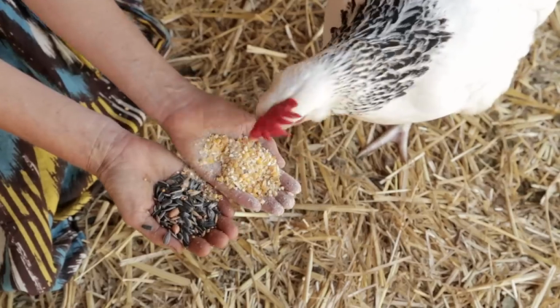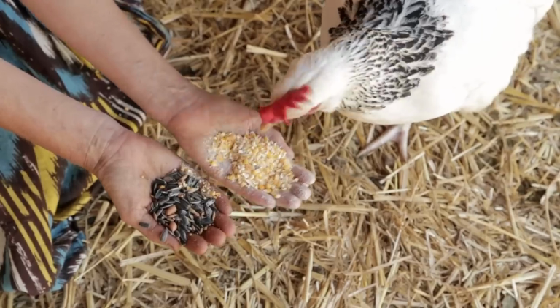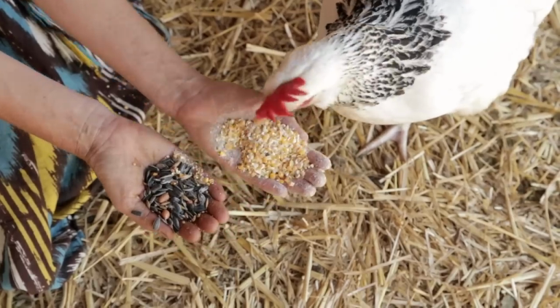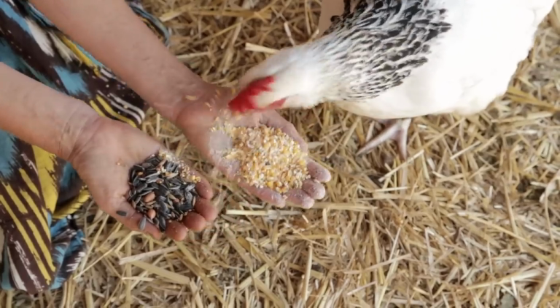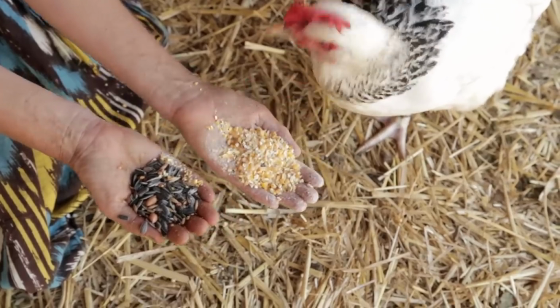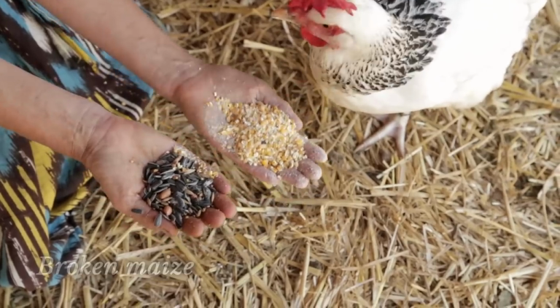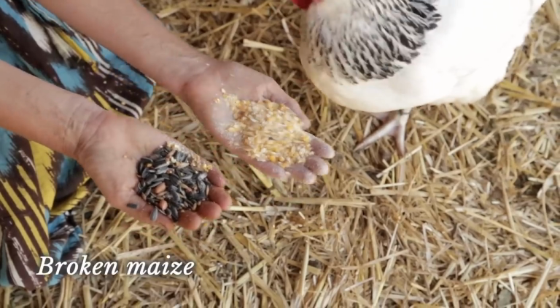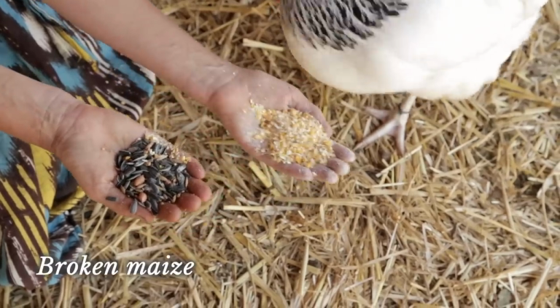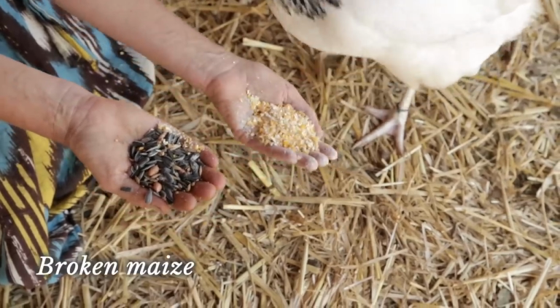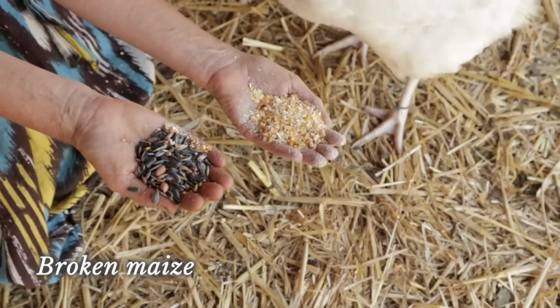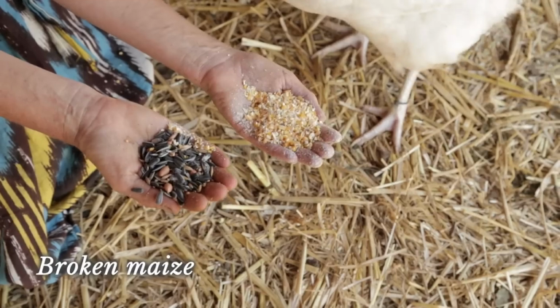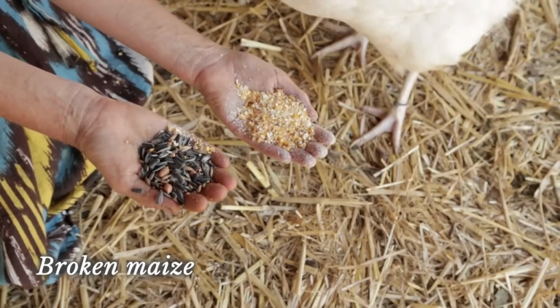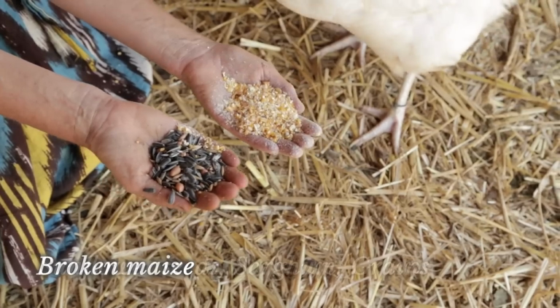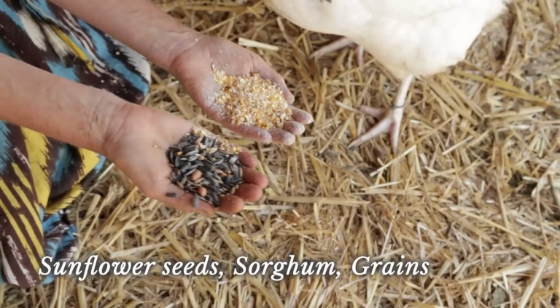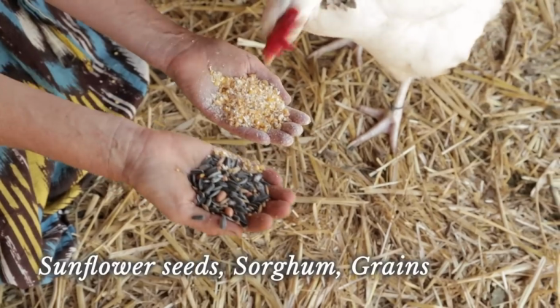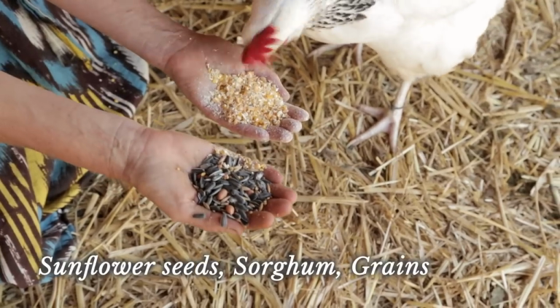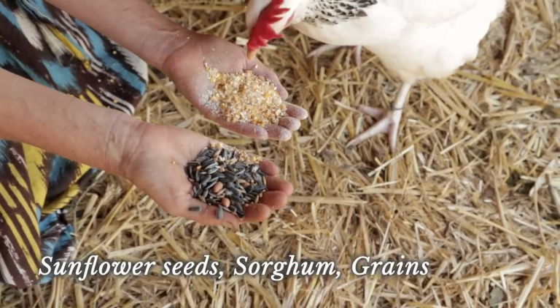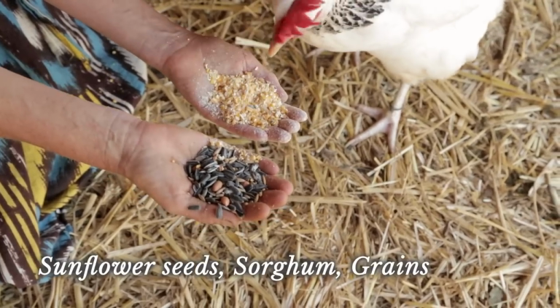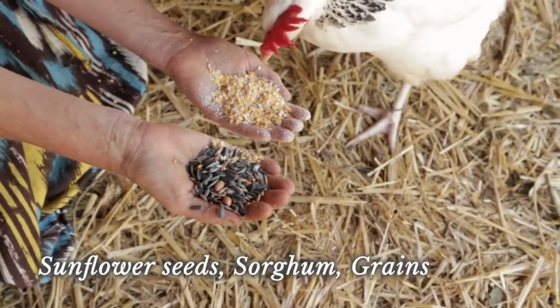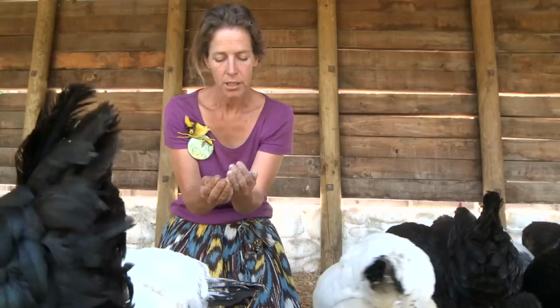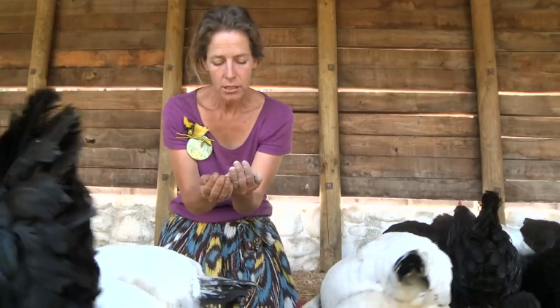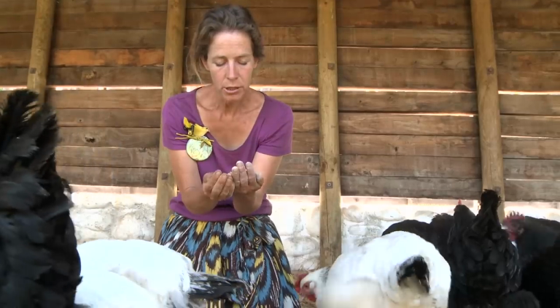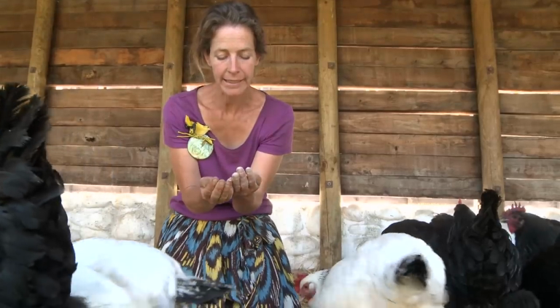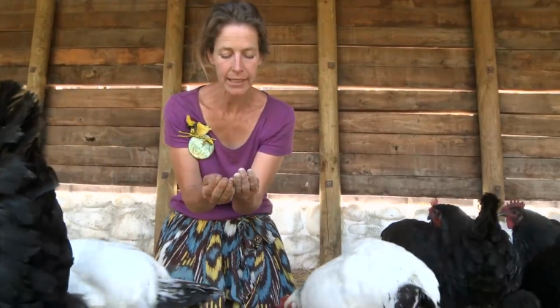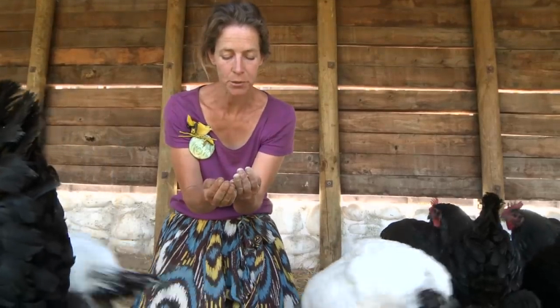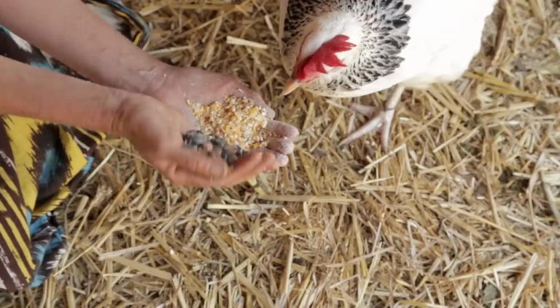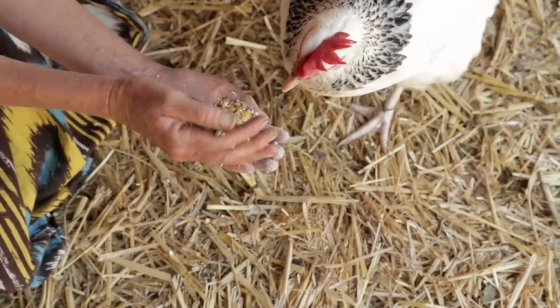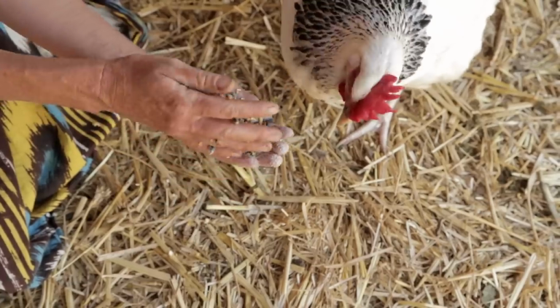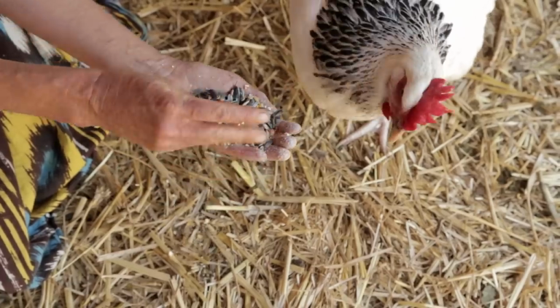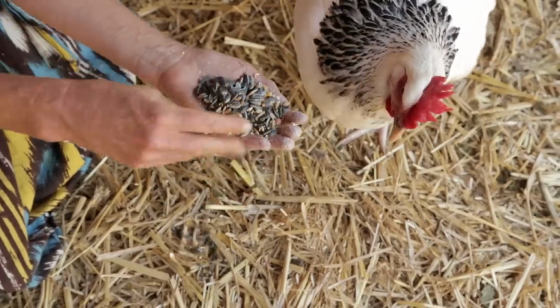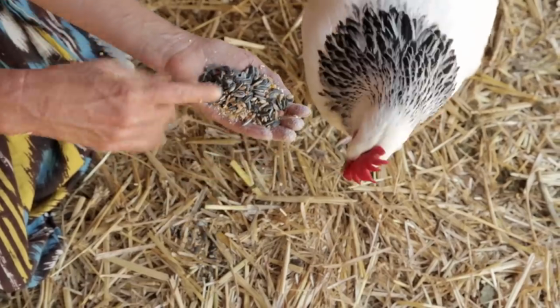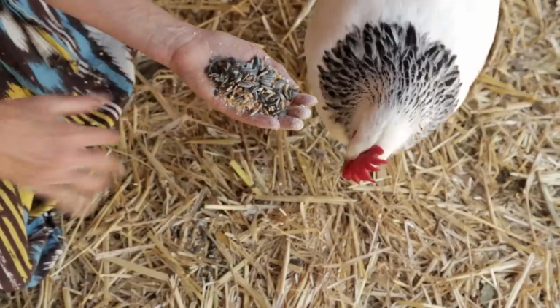We're feeding the chickens broken maize, then the sunflower seeds, sorghum, and grains like rye and wheat, all mixed together.